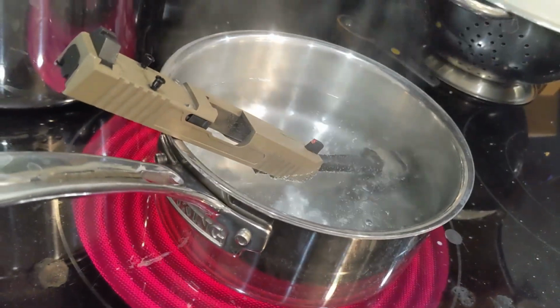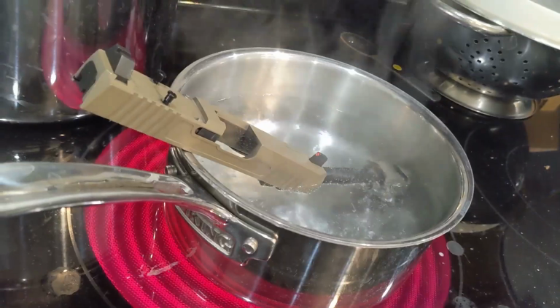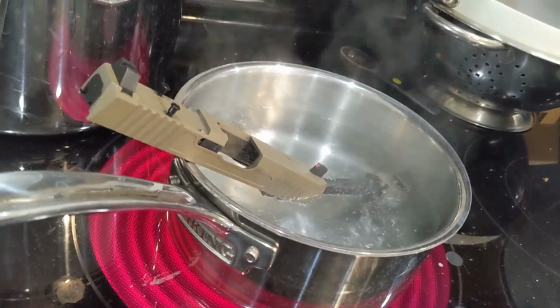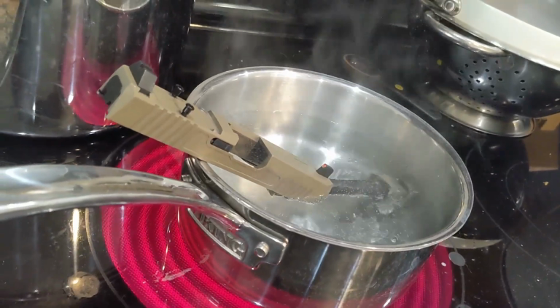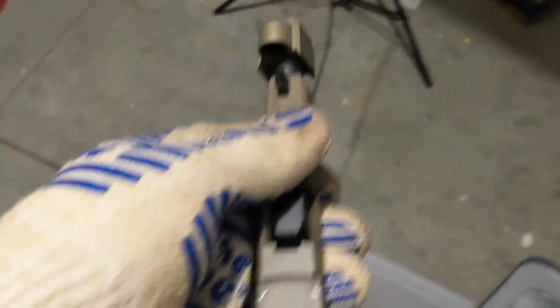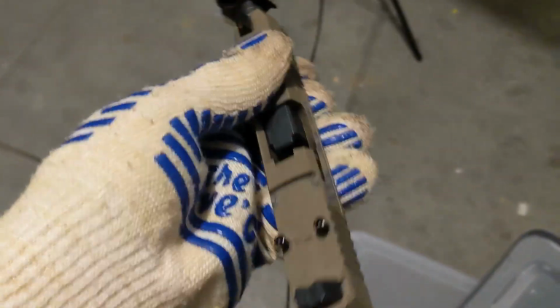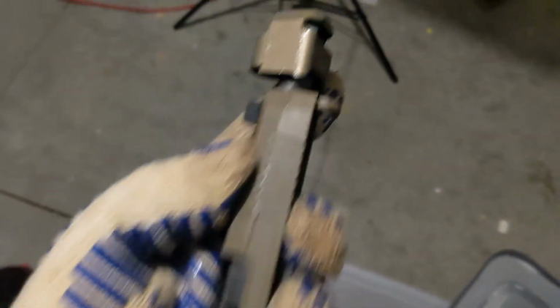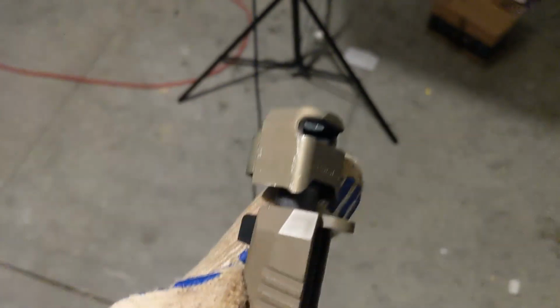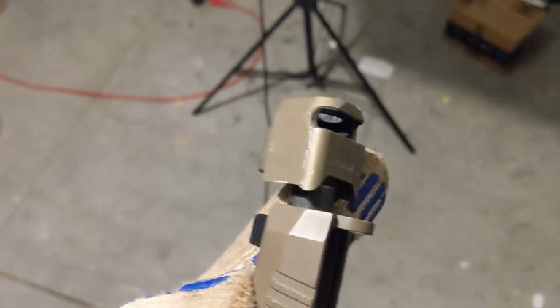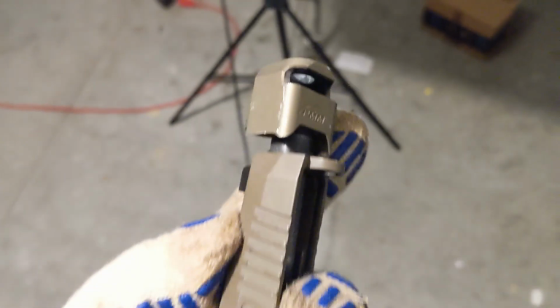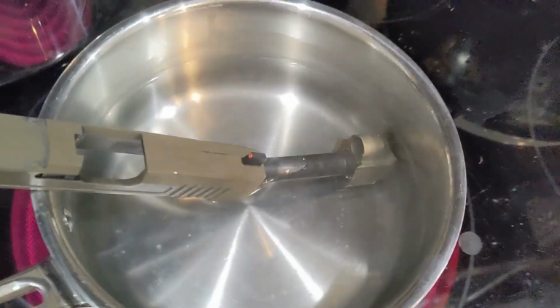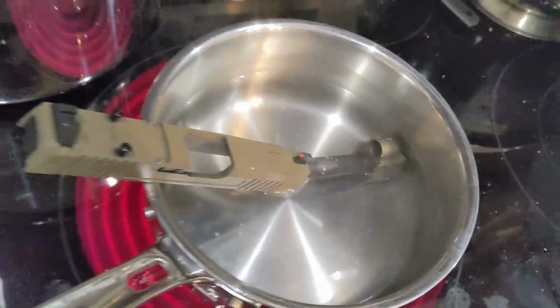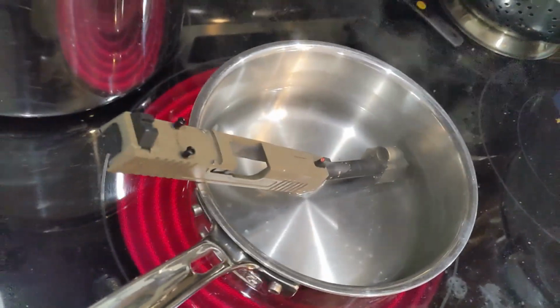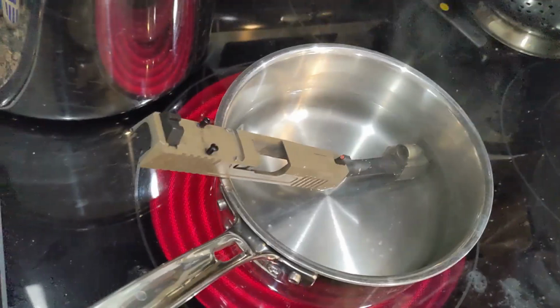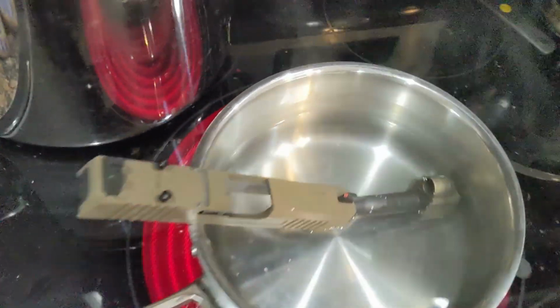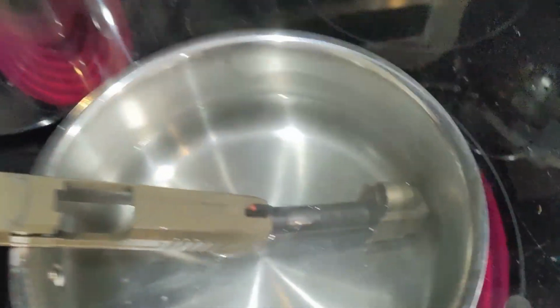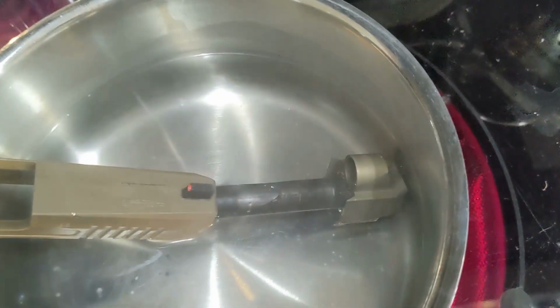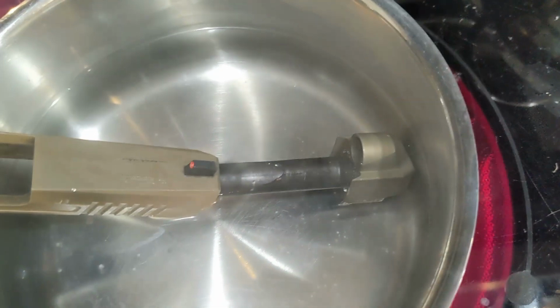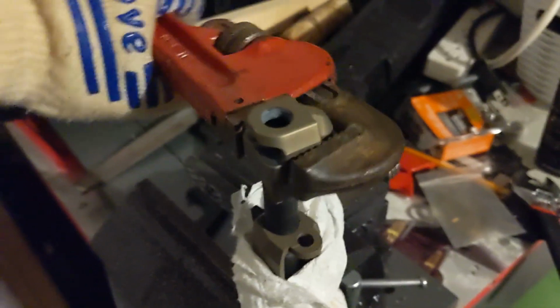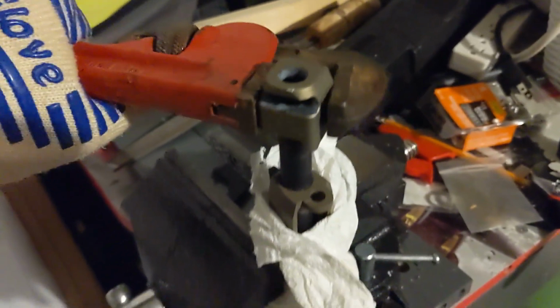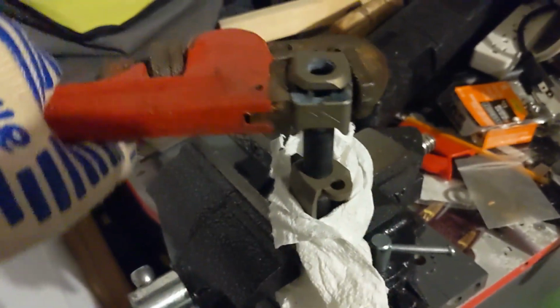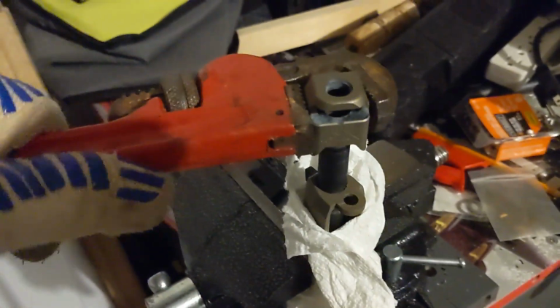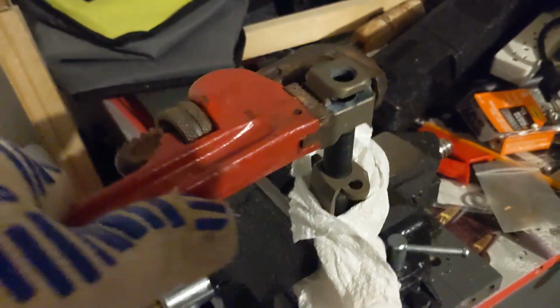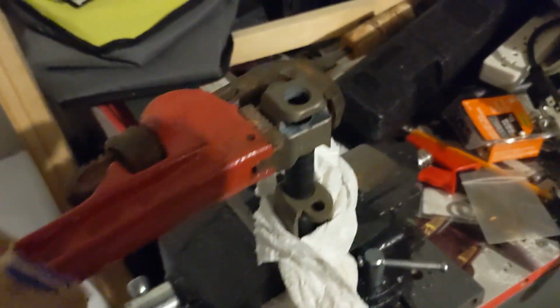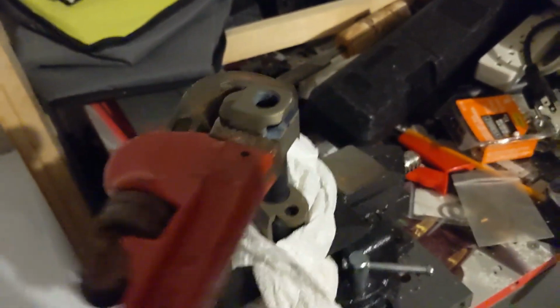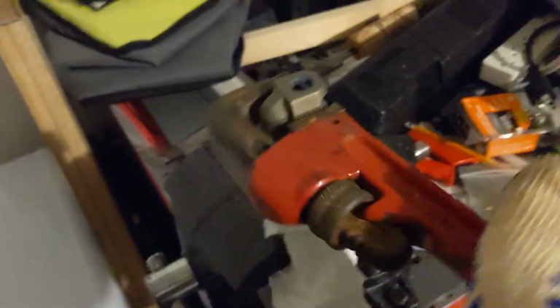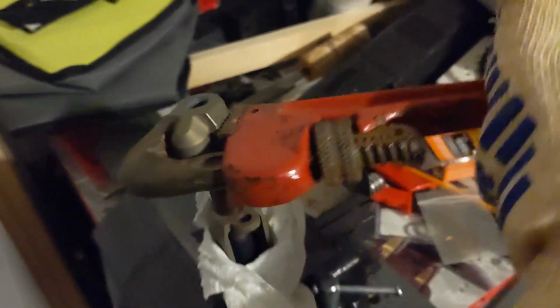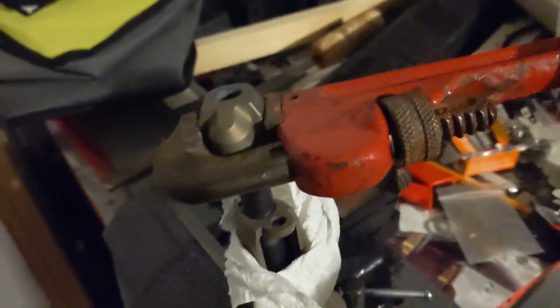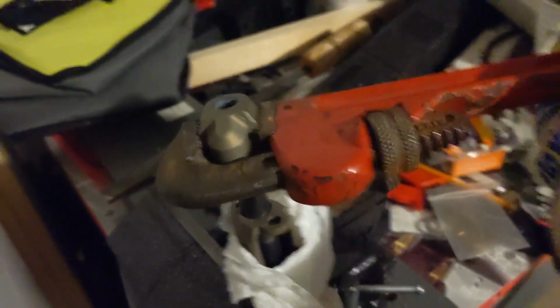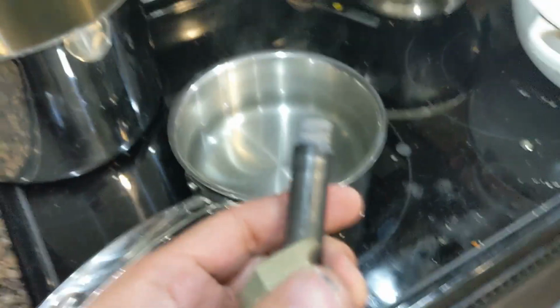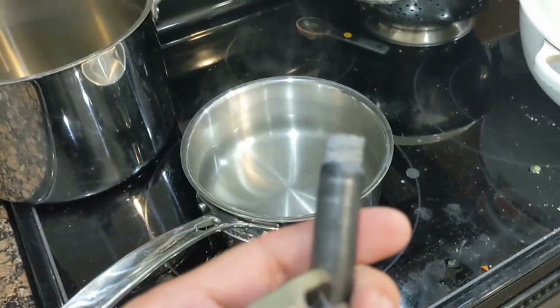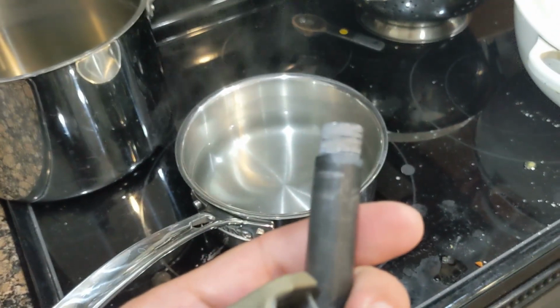The first attempt I was able to break it loose a little bit, and then it wouldn't budge, so I boiled it again for another 10 minutes. I think the loosening created a little more space and let more water get in between the threads. That was then enough to muscle this thing off.